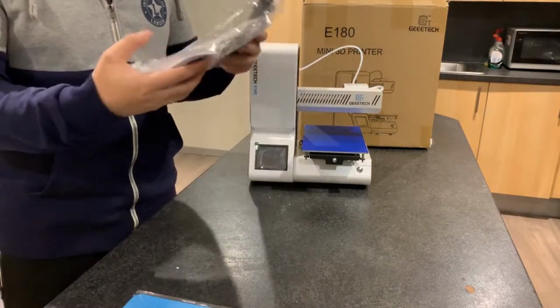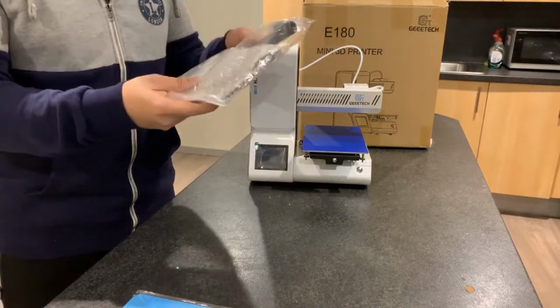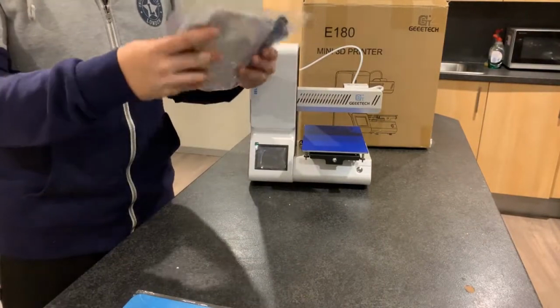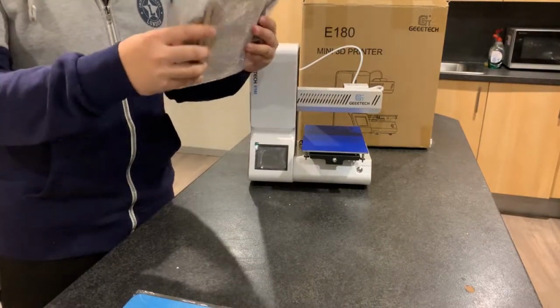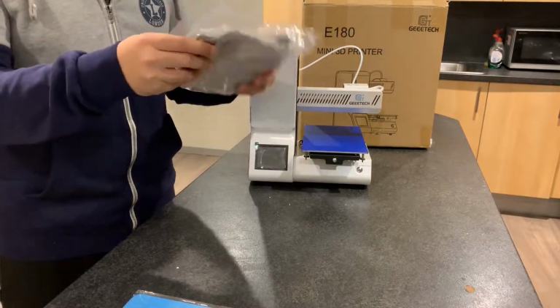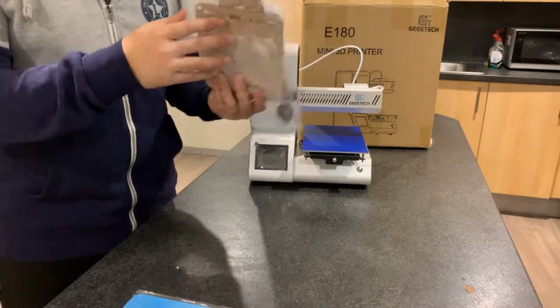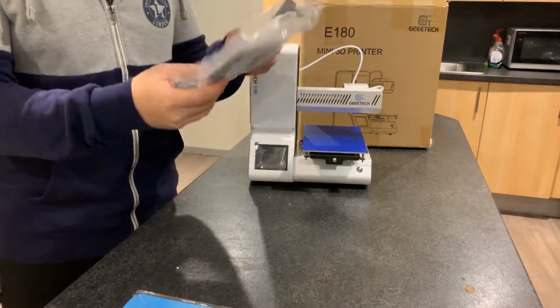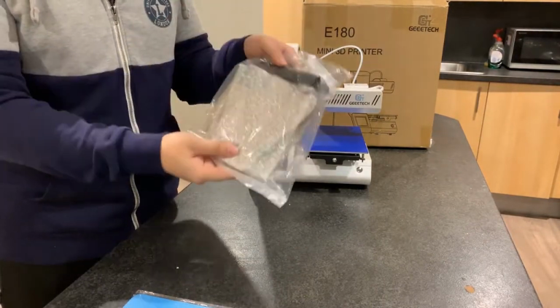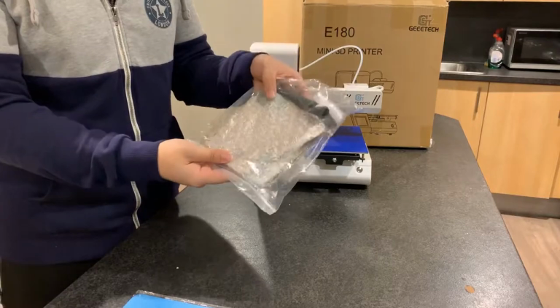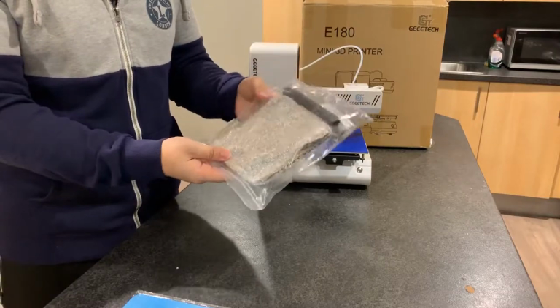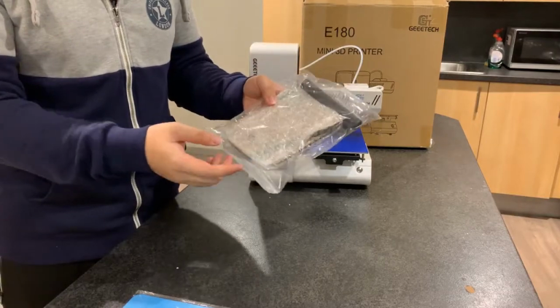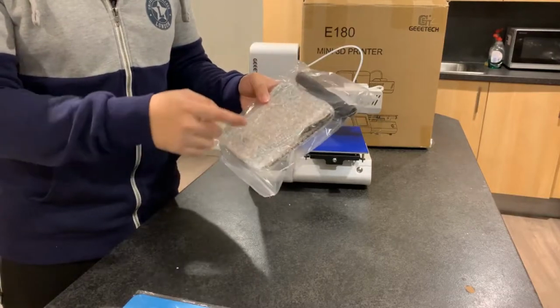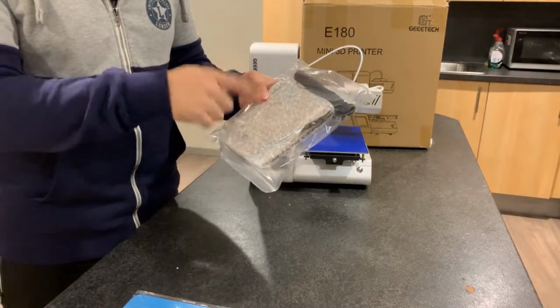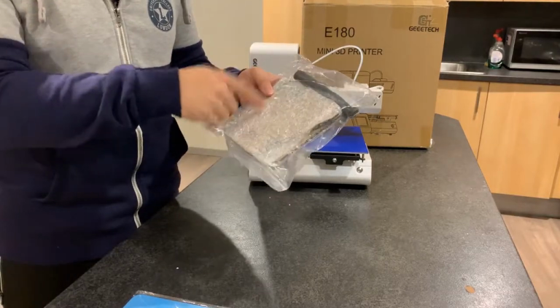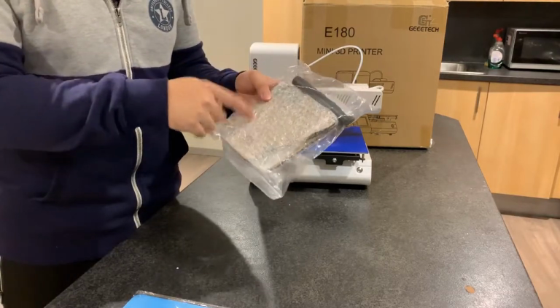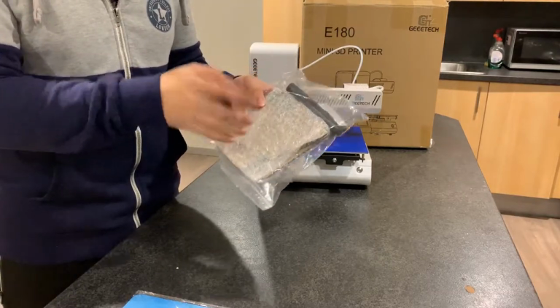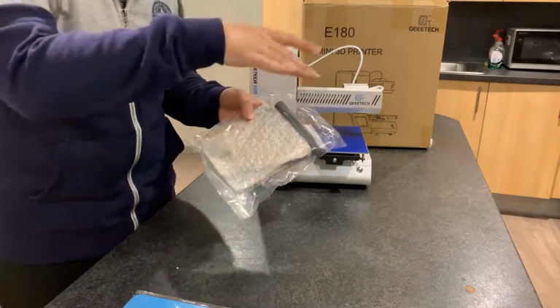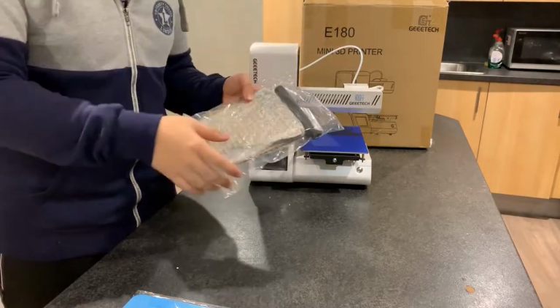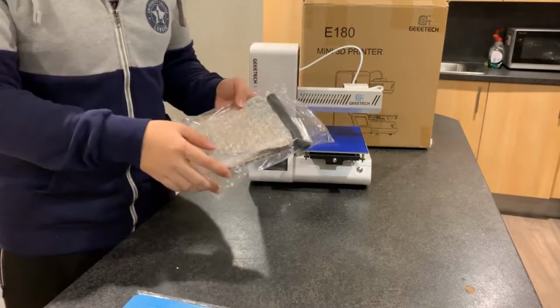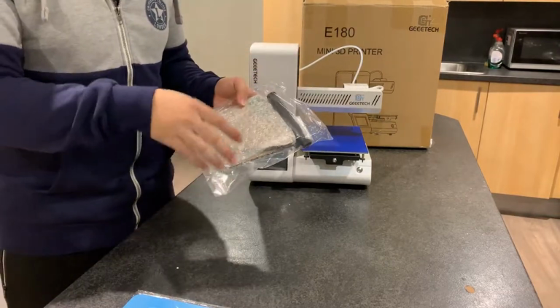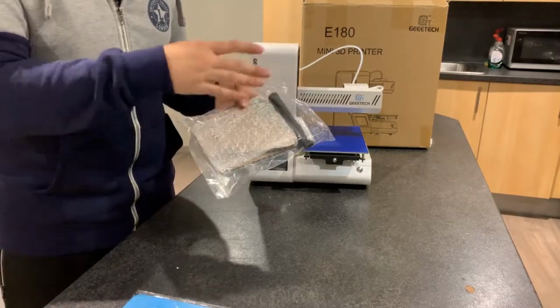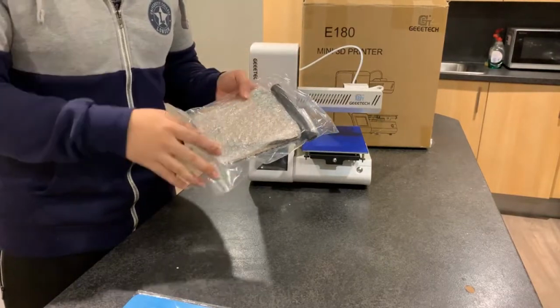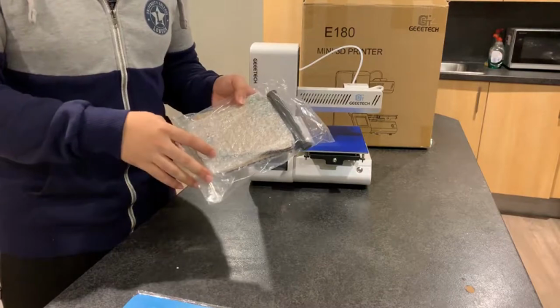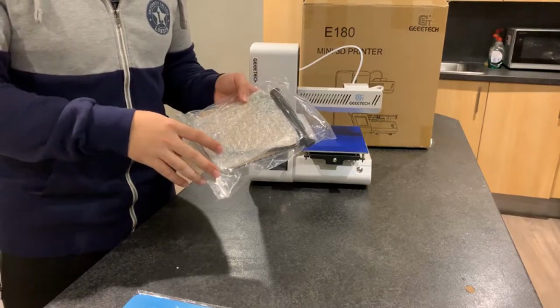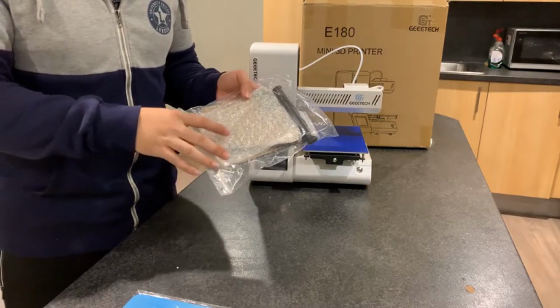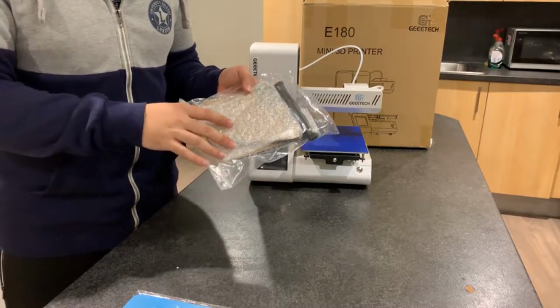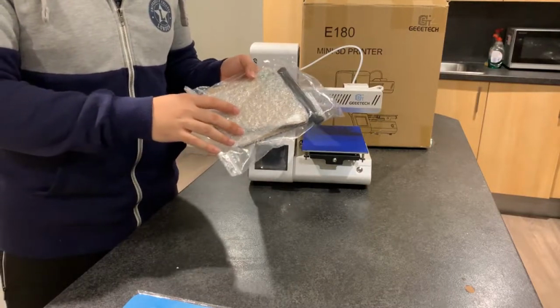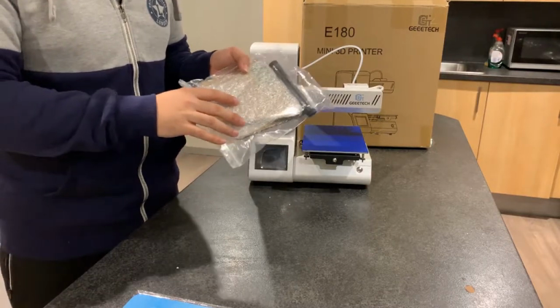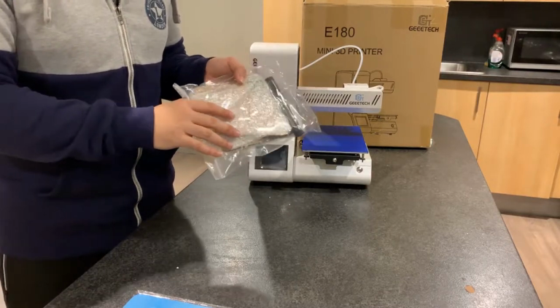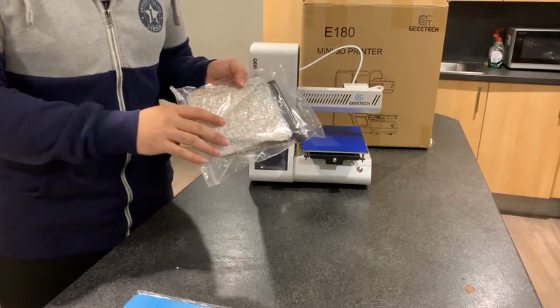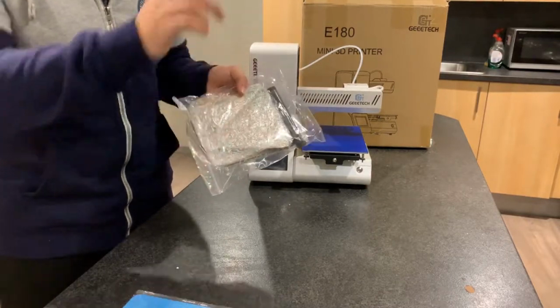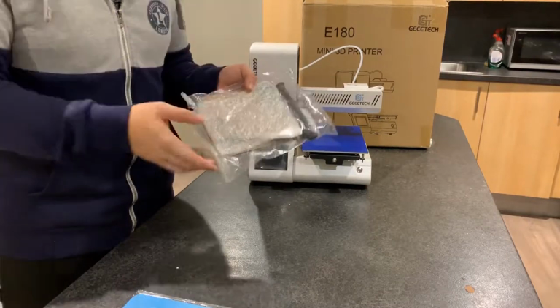One more item — I think this should be a filament/material holder, because there's a similar thing included with the JTAC i3. I'll show you that later.